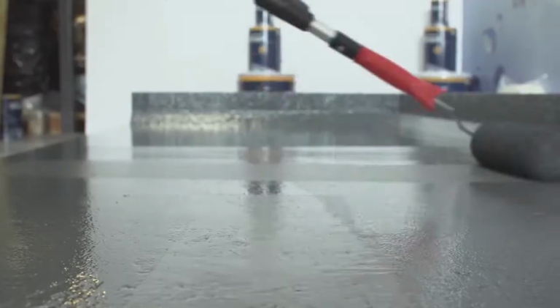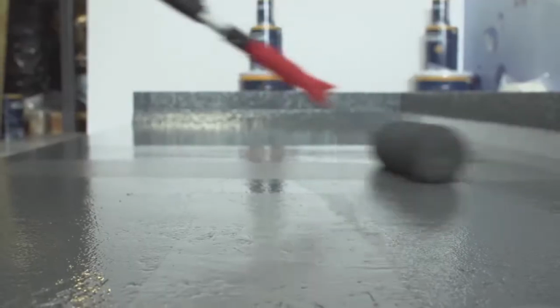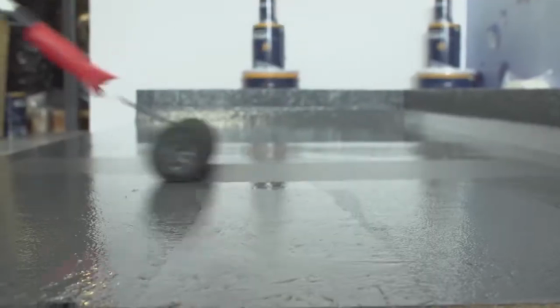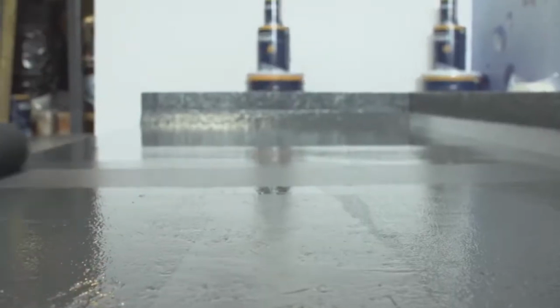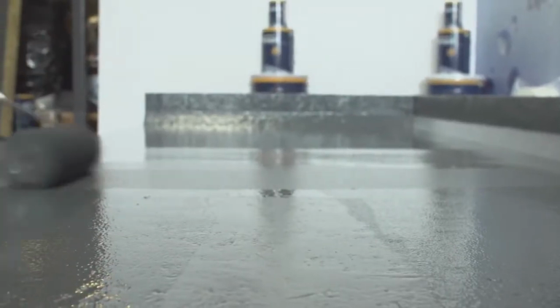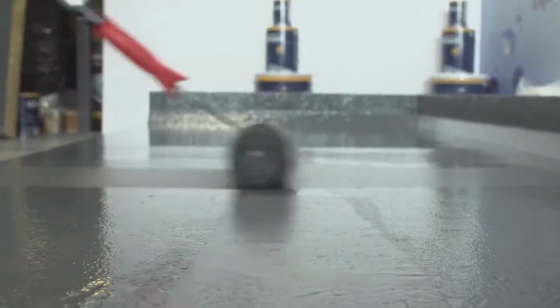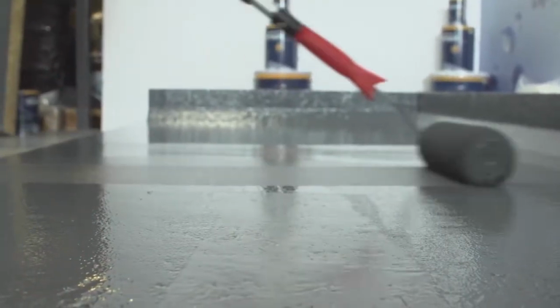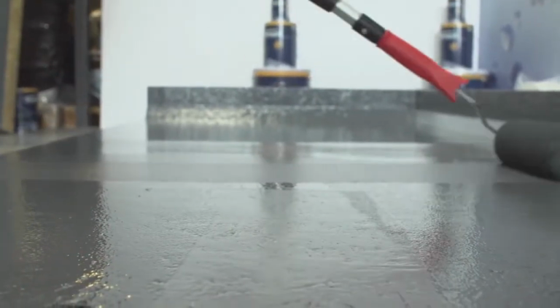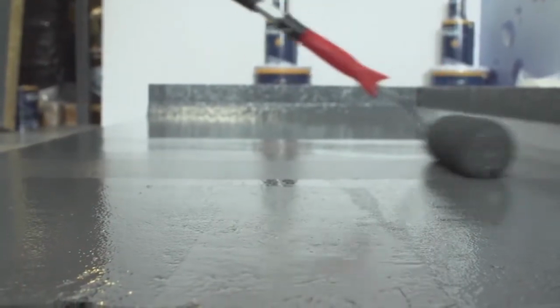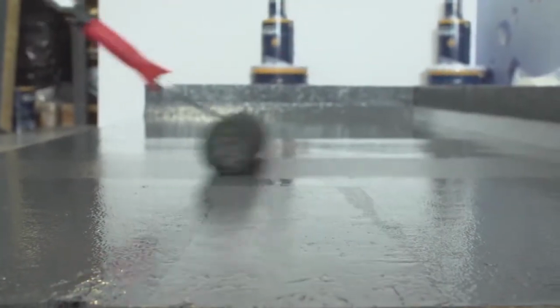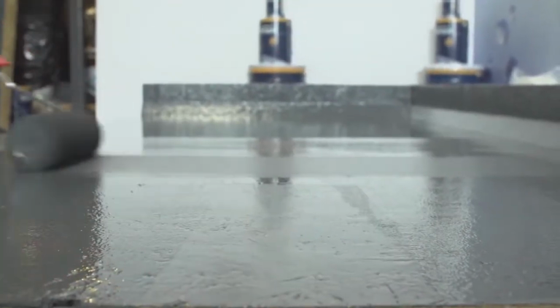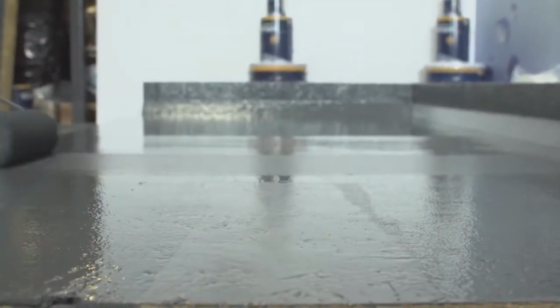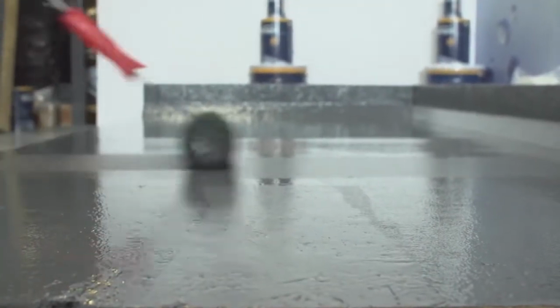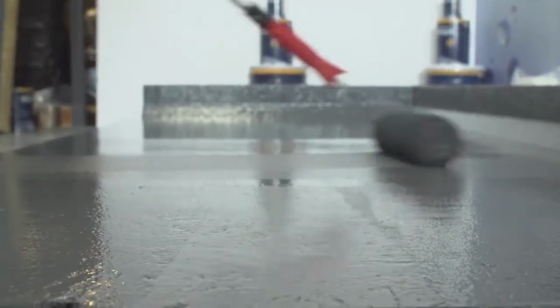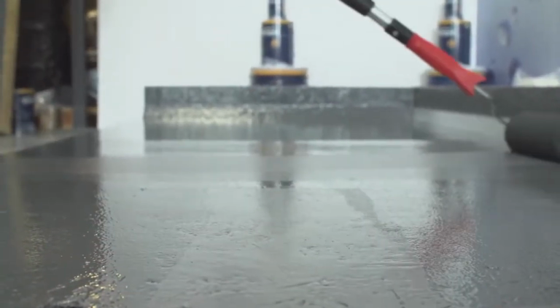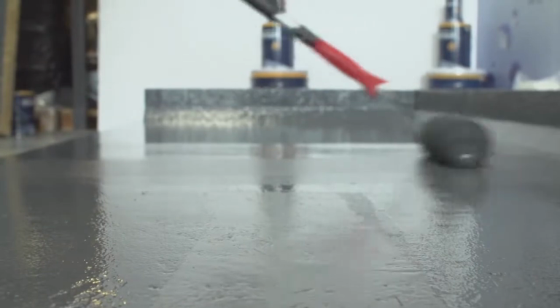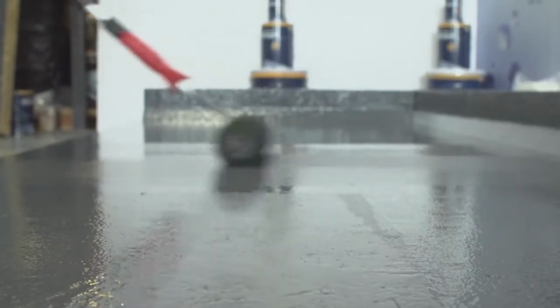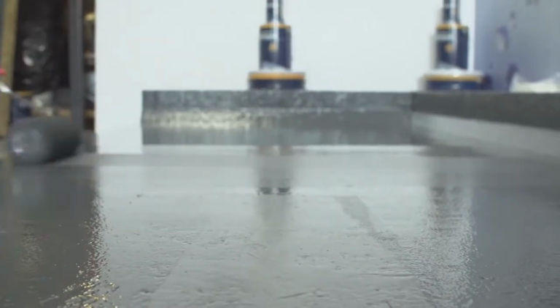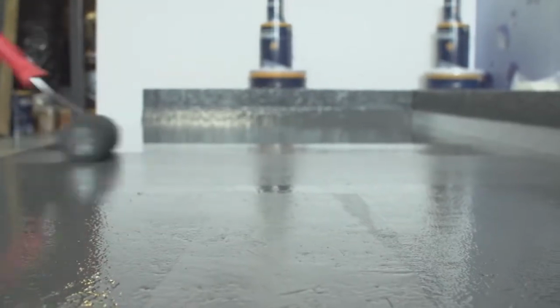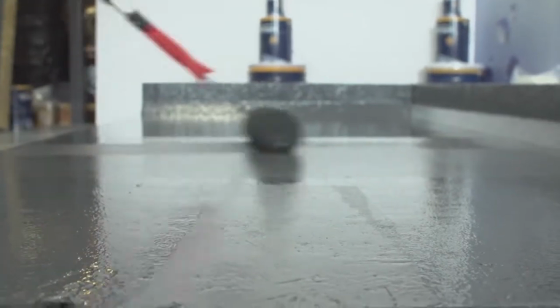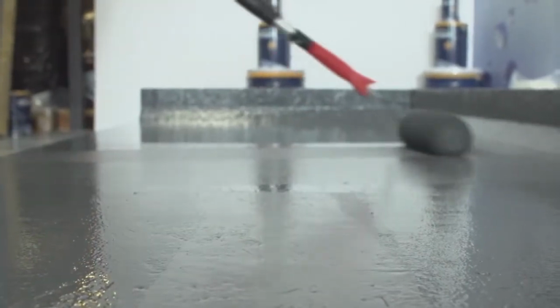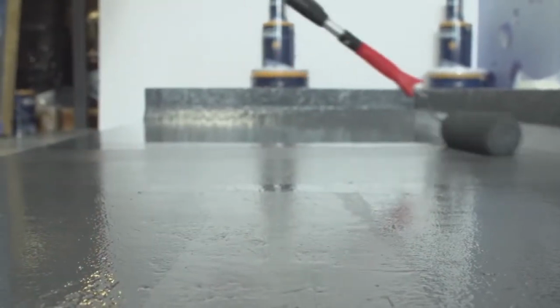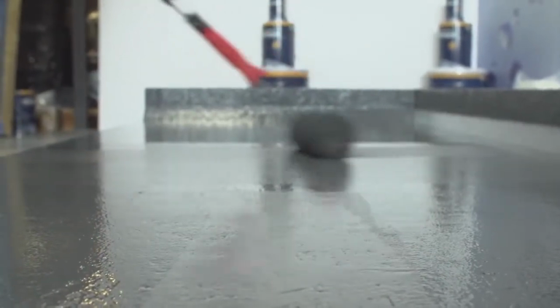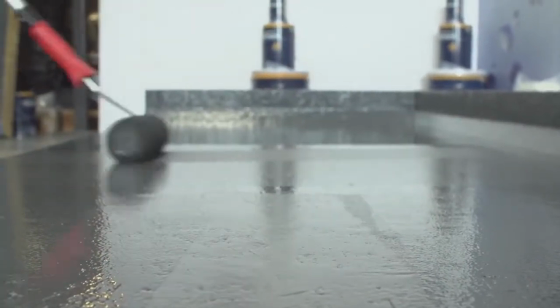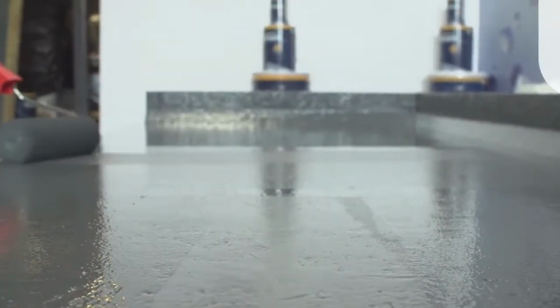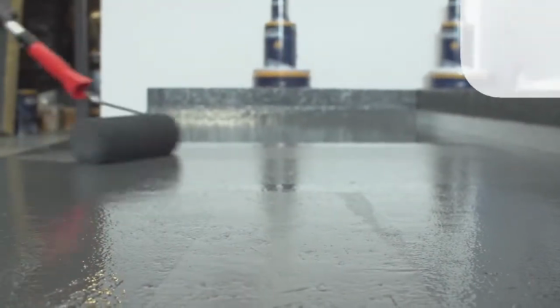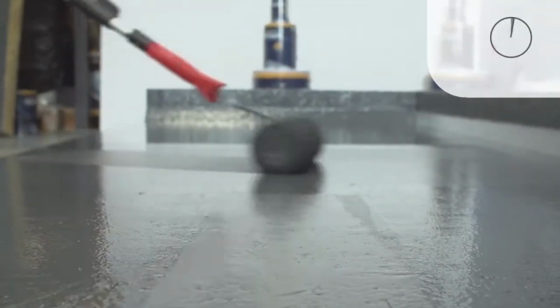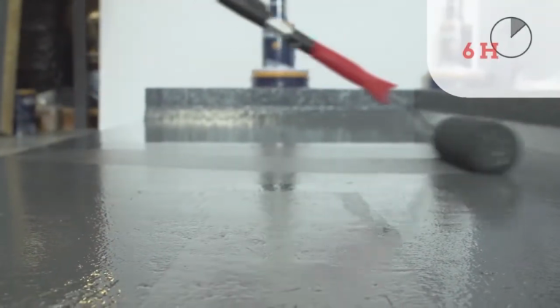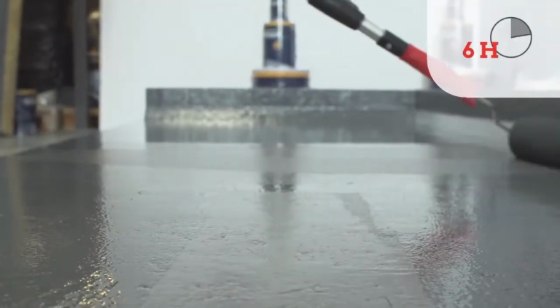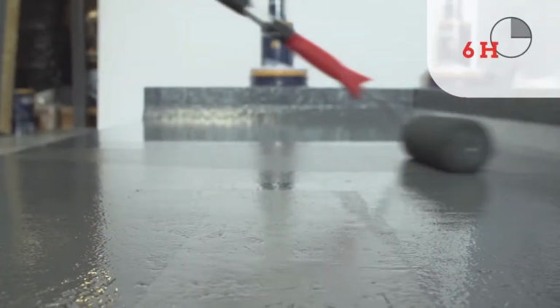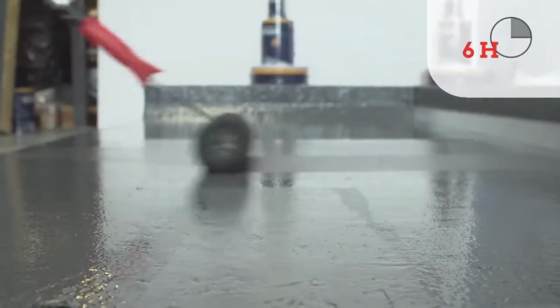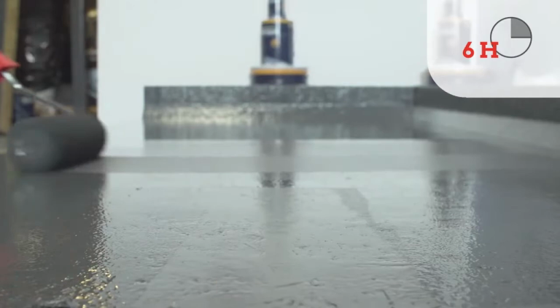Once applied to the Desmopol, it will dry in approximately 1-2 hours depending on the weather, and the pot life of the mixed product is approximately 6 hours.